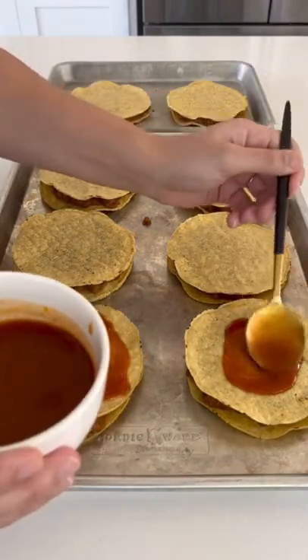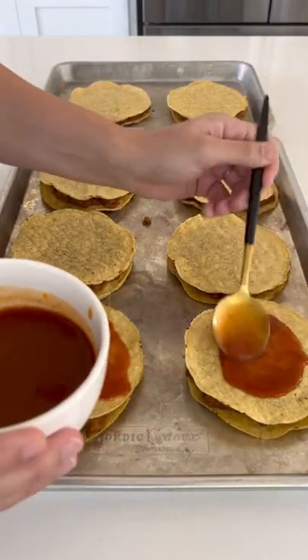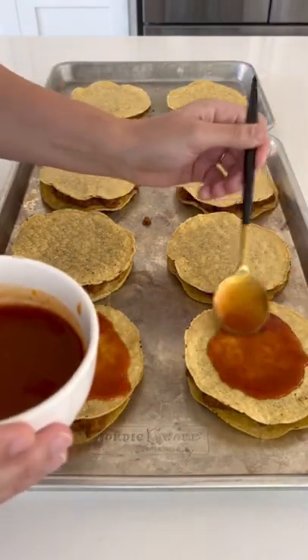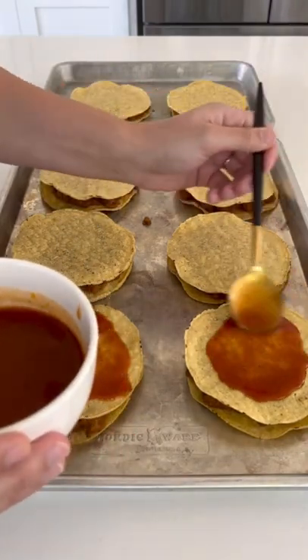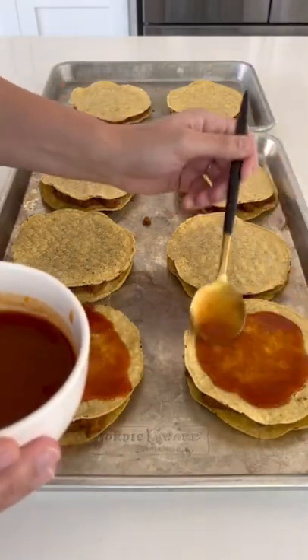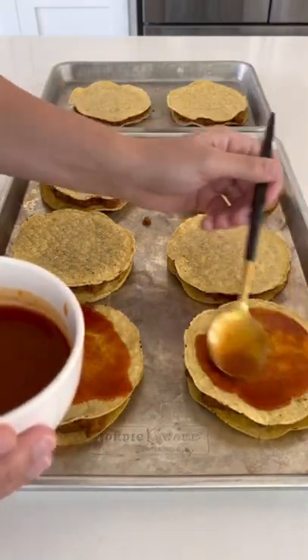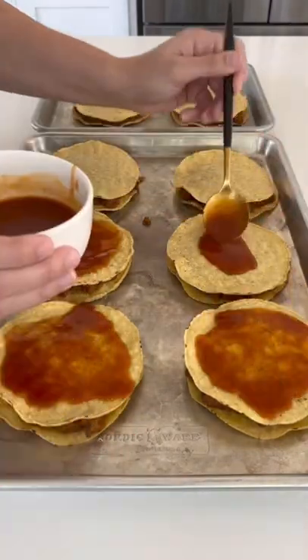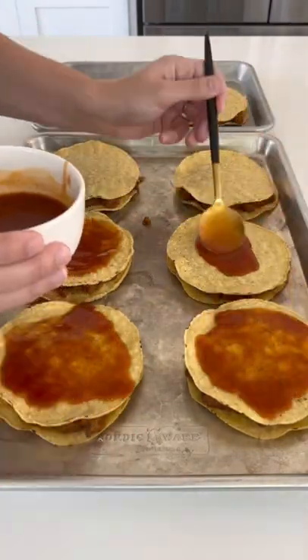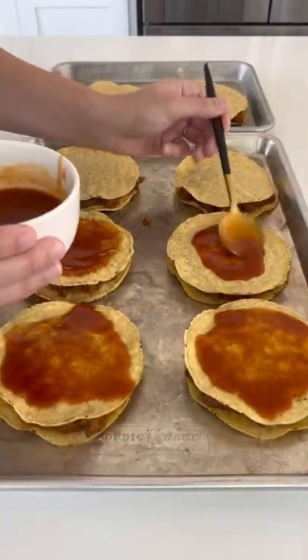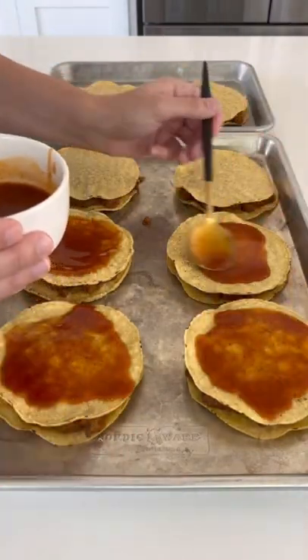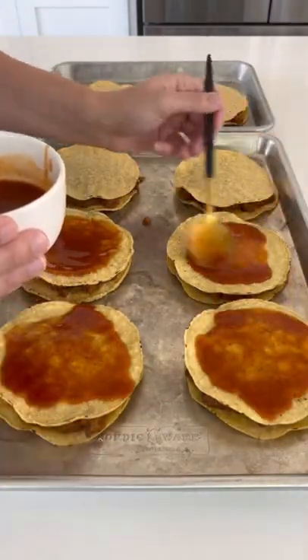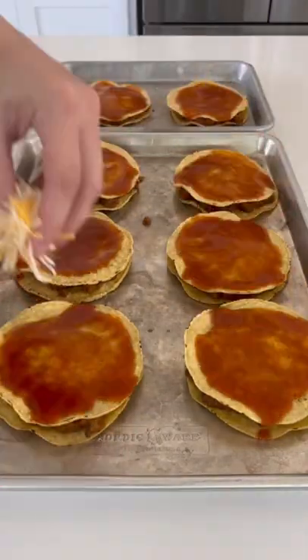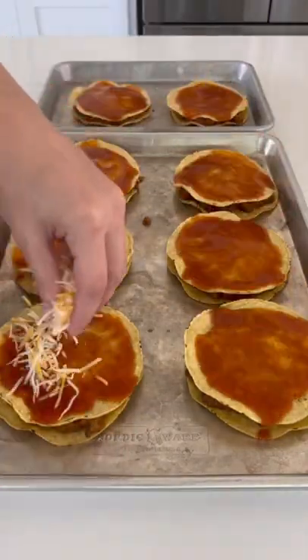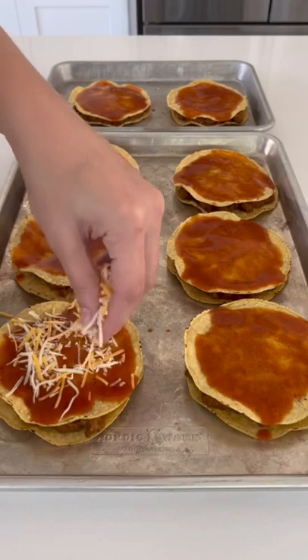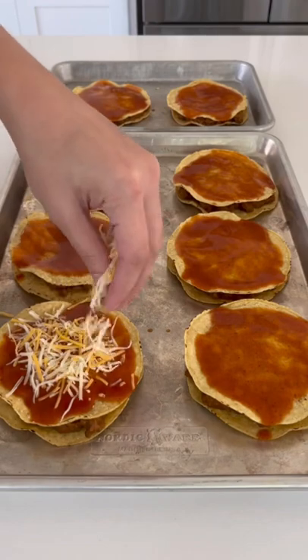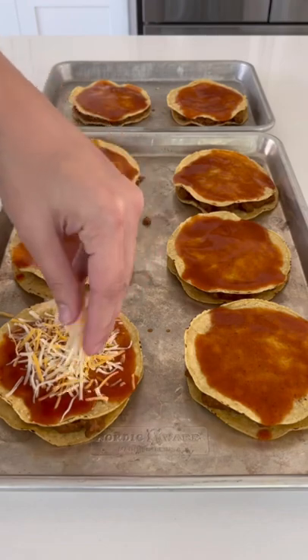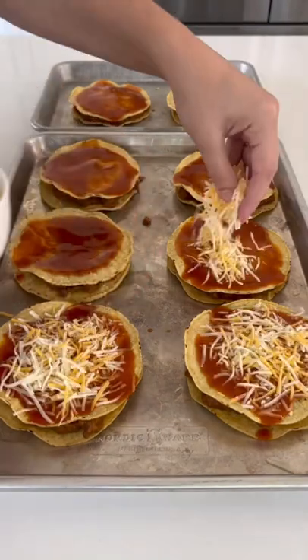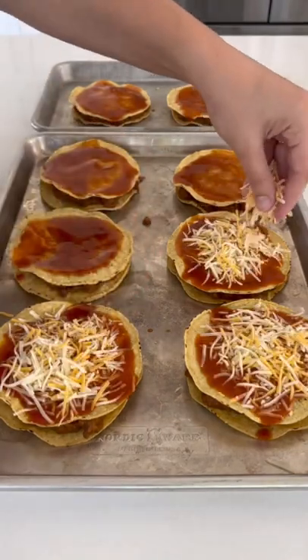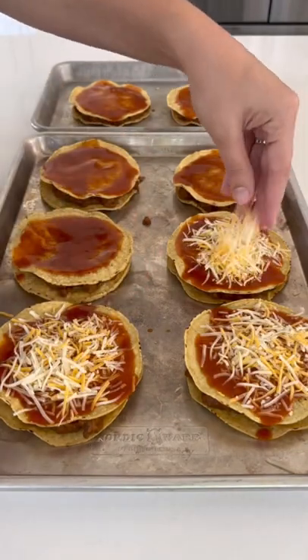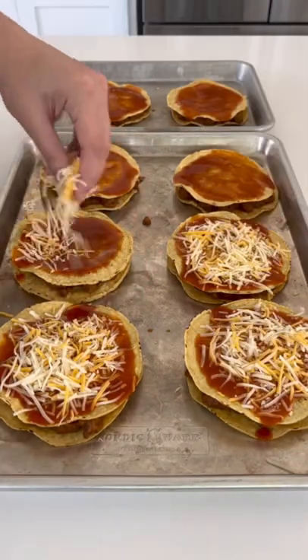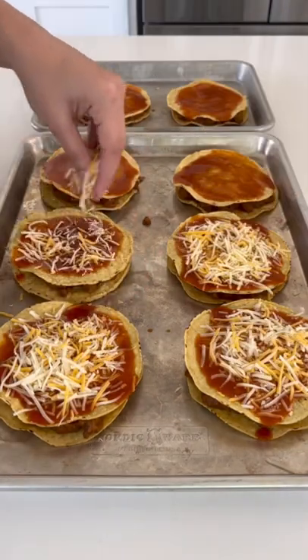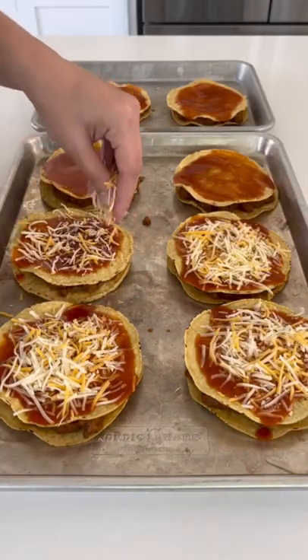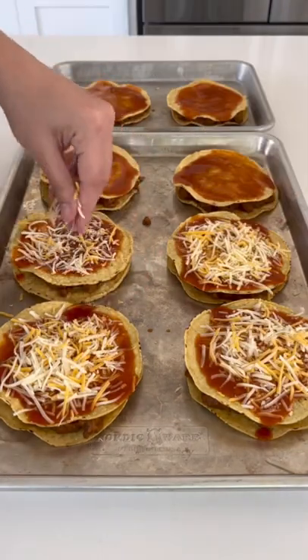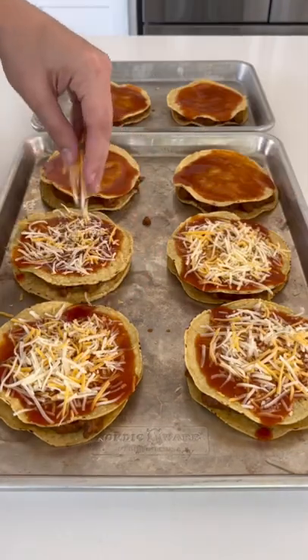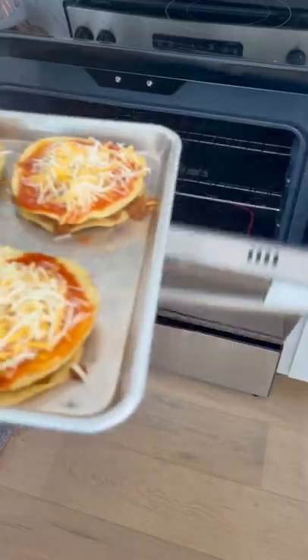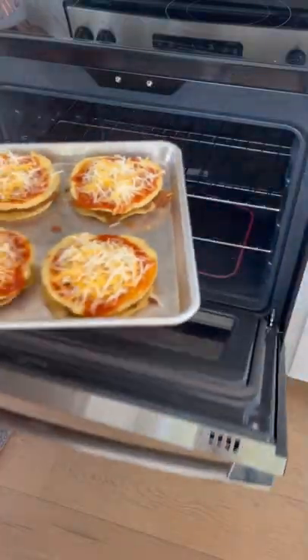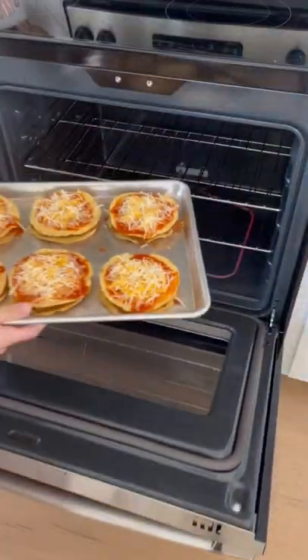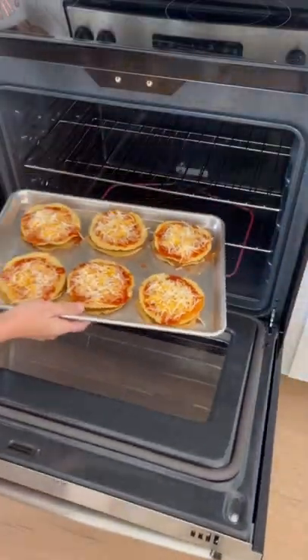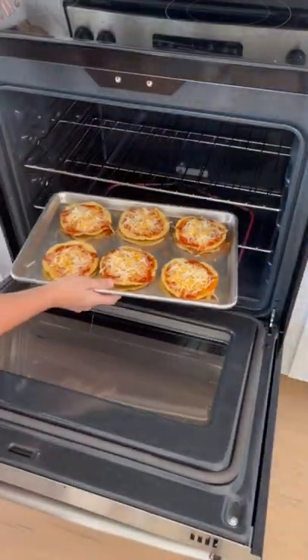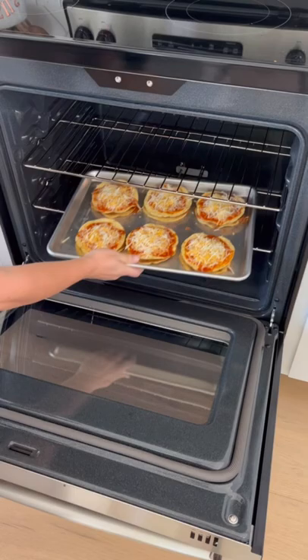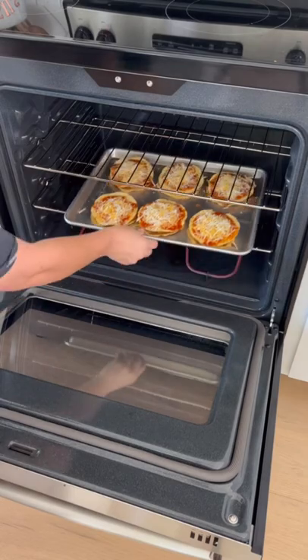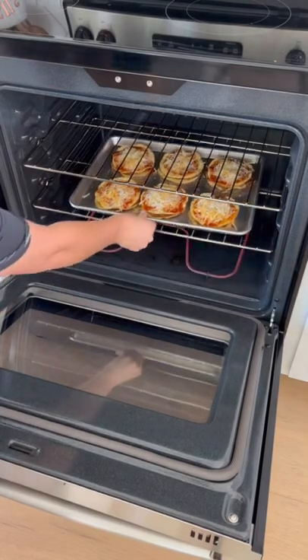Then top each with a tablespoon of enchilada sauce and a half ounce of shredded Mexican cheese. Pop these in a 400 degree oven for eight to ten minutes until the cheese just starts to melt.